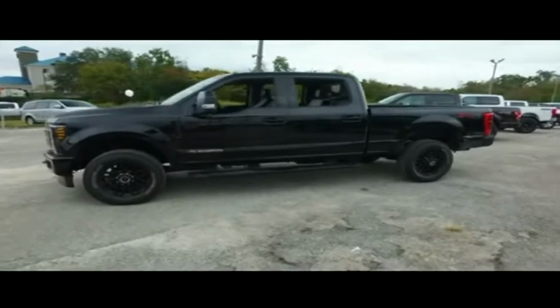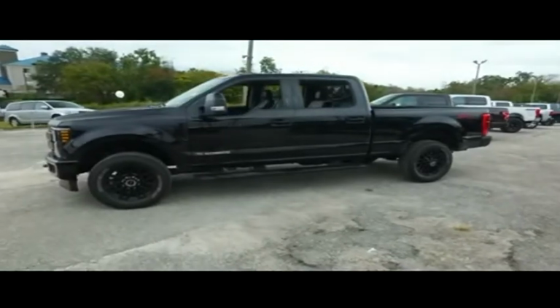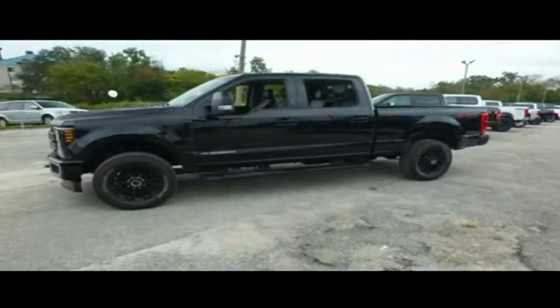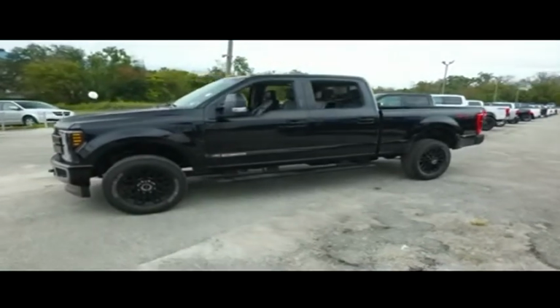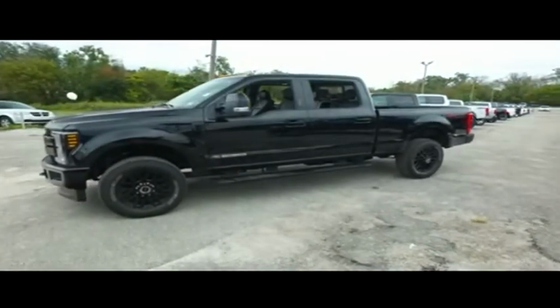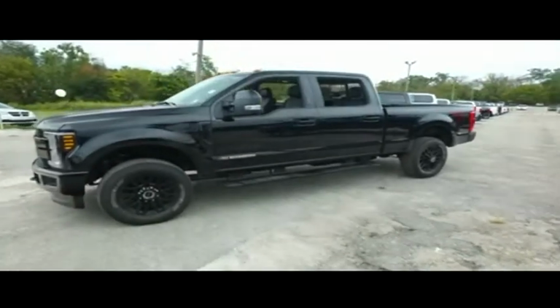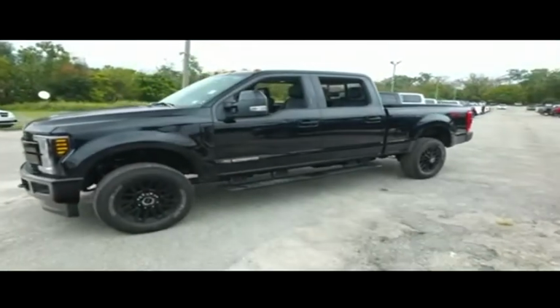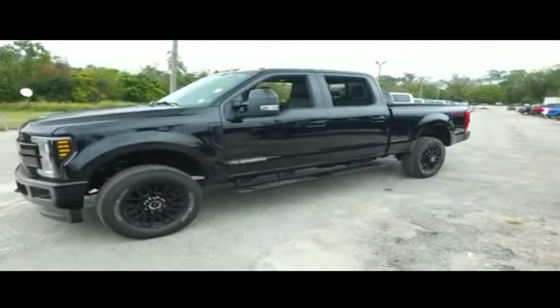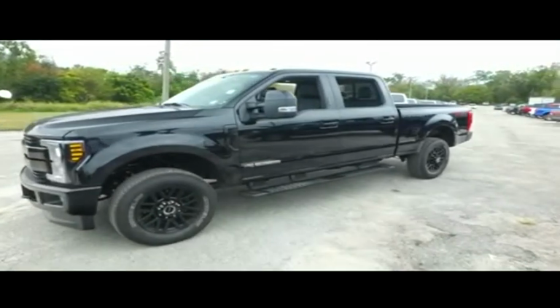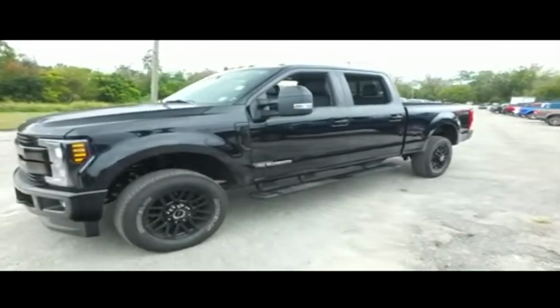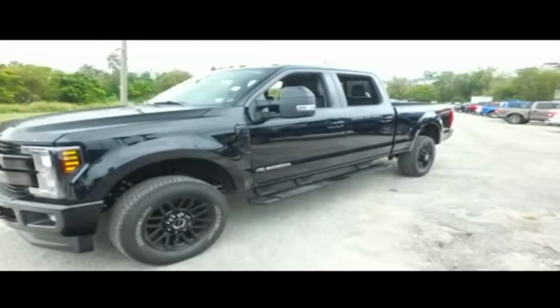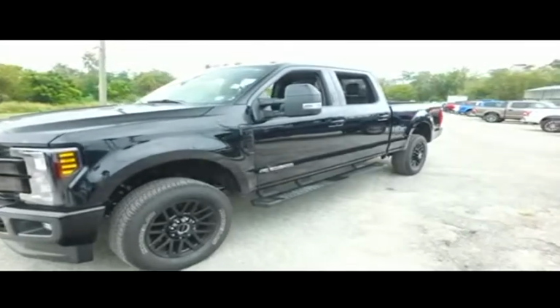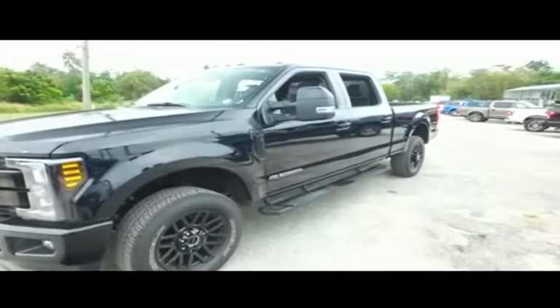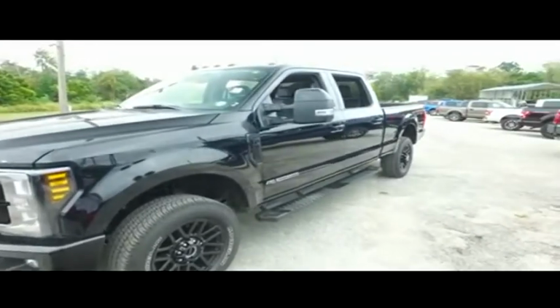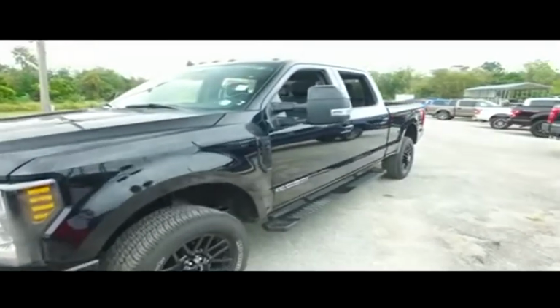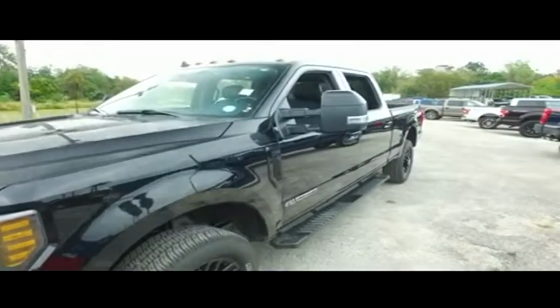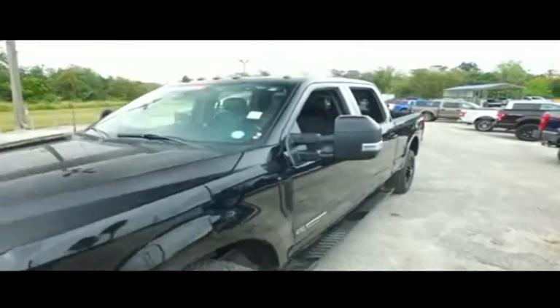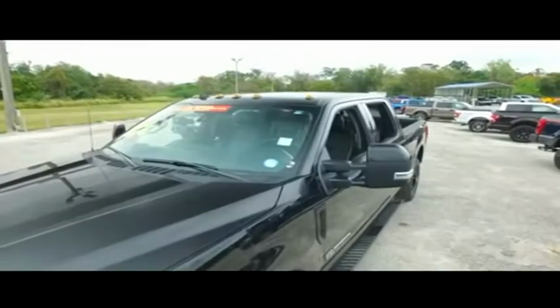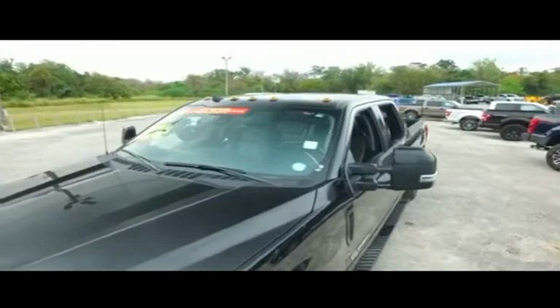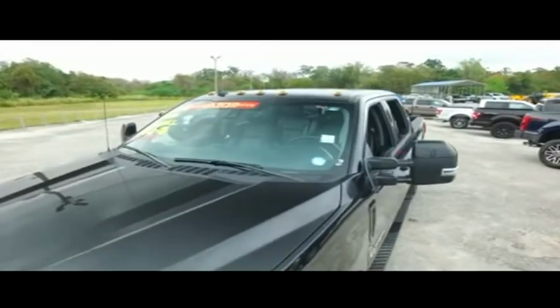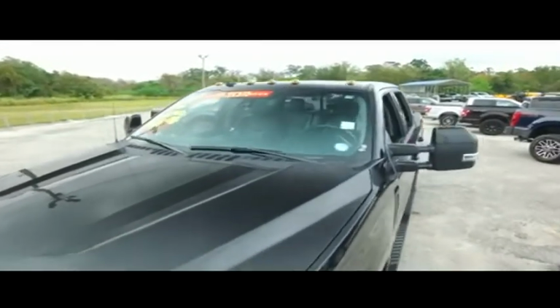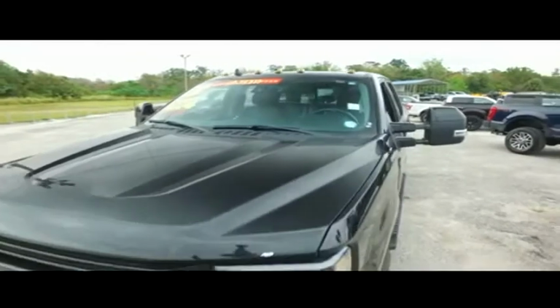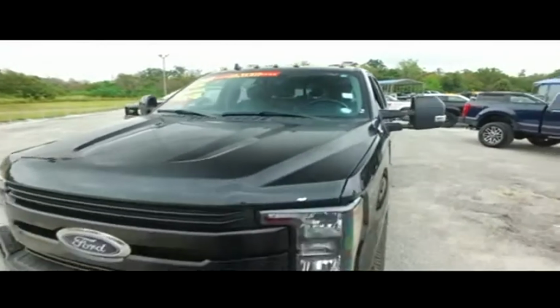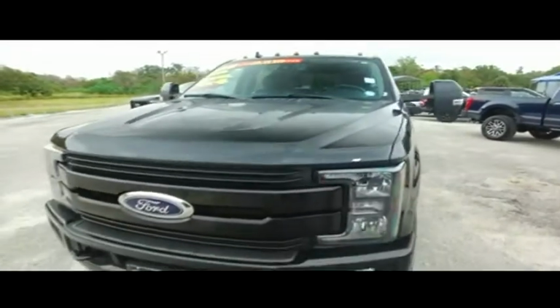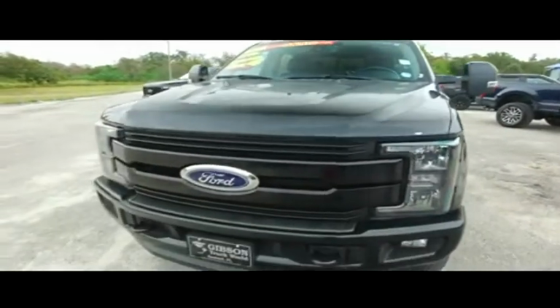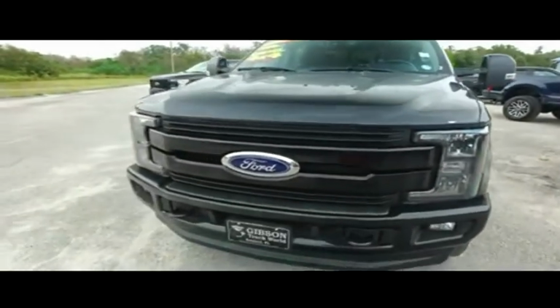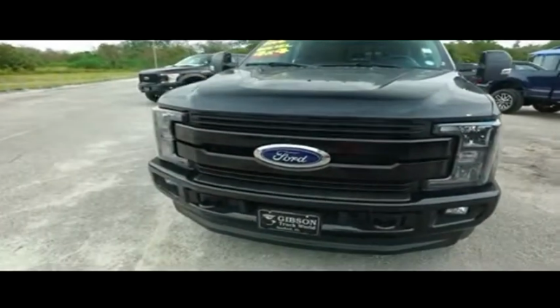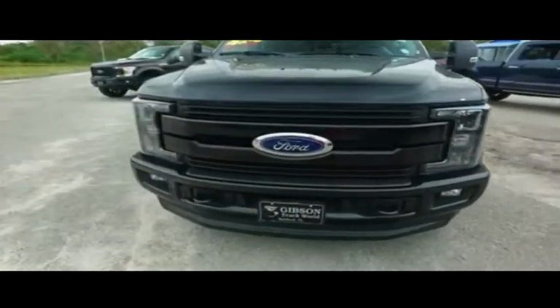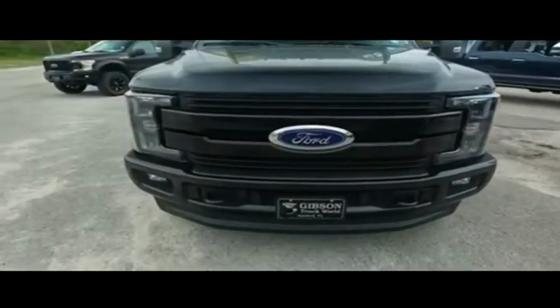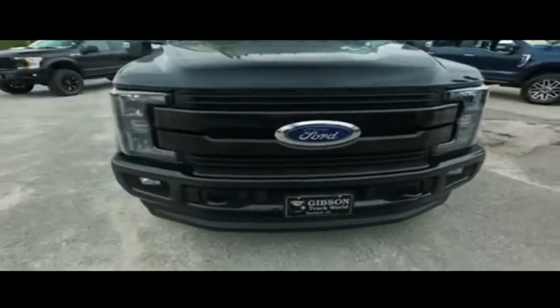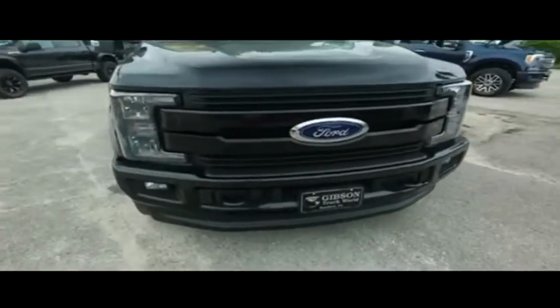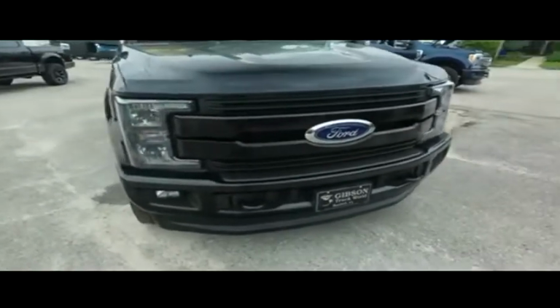That Ford F-250 Lariat Crew Cab with that V-8 6.7-liter Power Stroke turbo pumping muscle. This 2019 is absolutely gorgeous — cab lights on top, tailgate ladder, $500 spray-on bed liner.